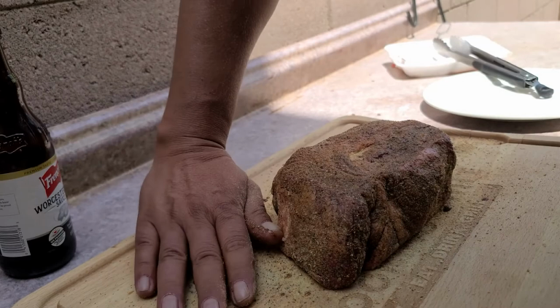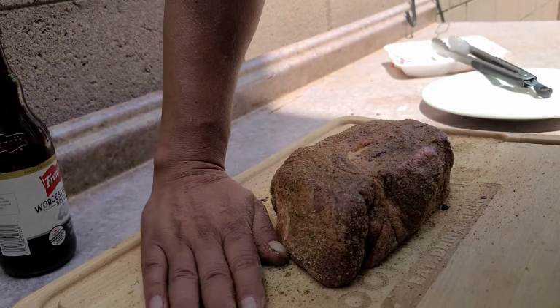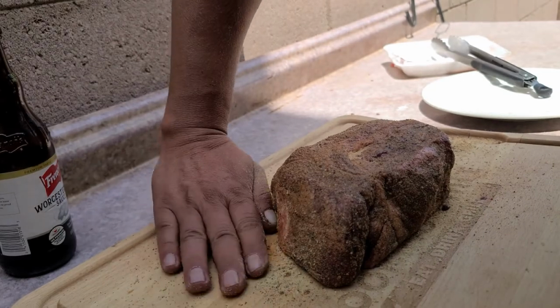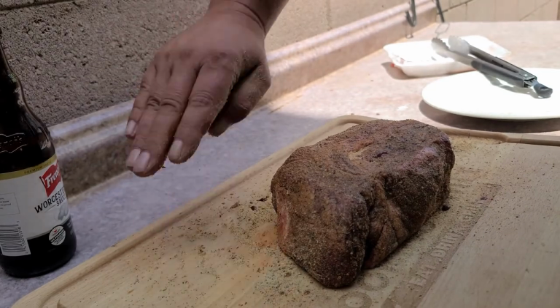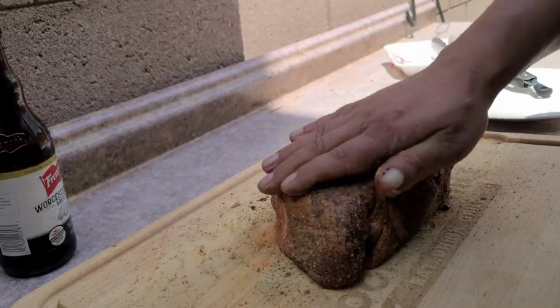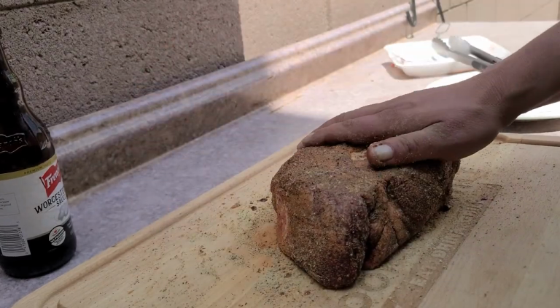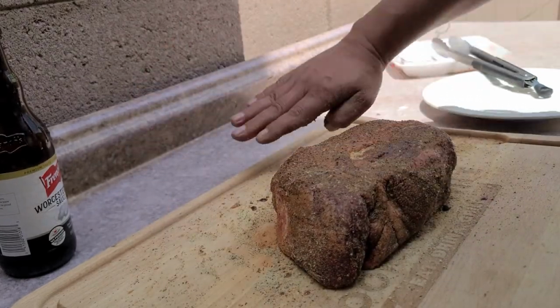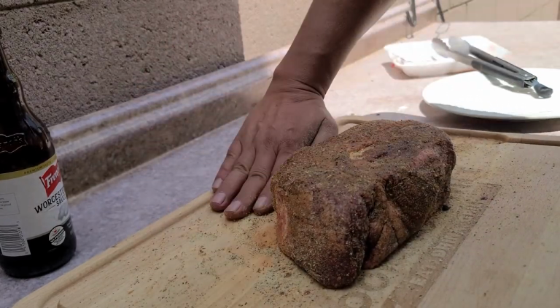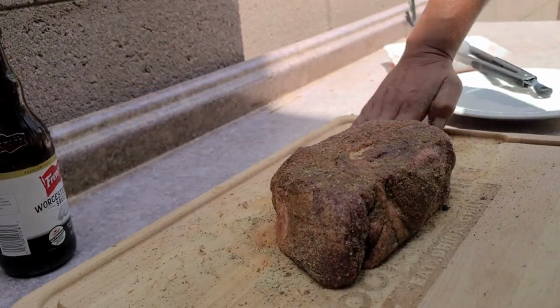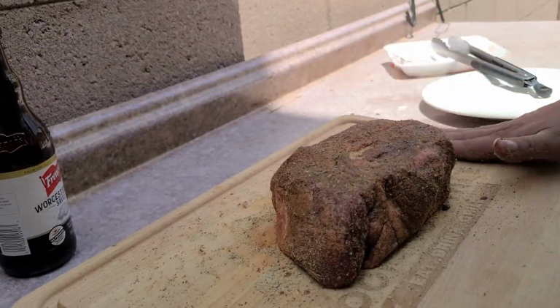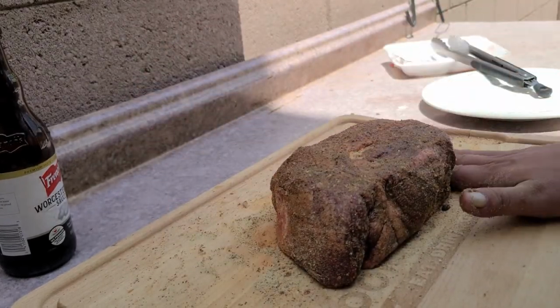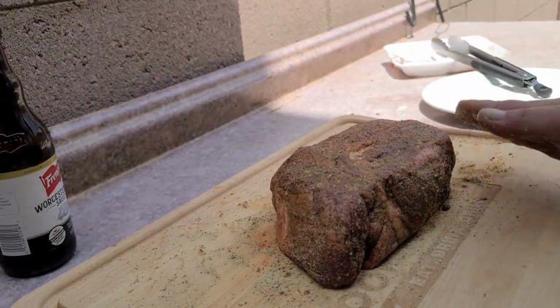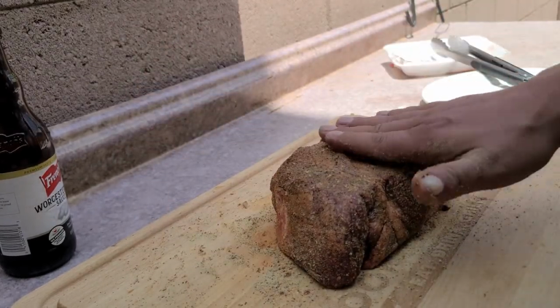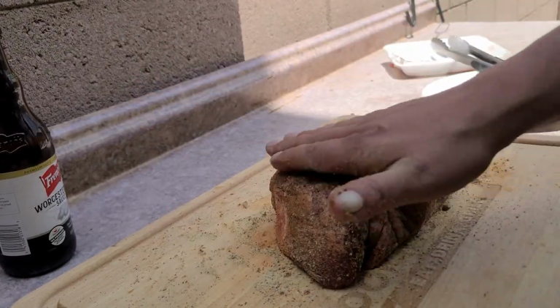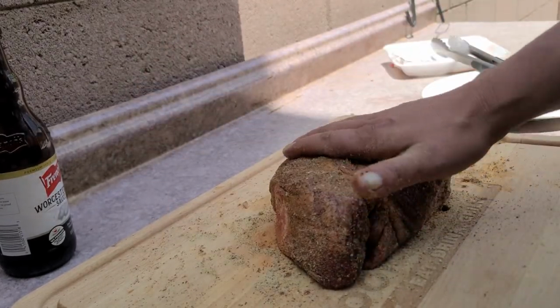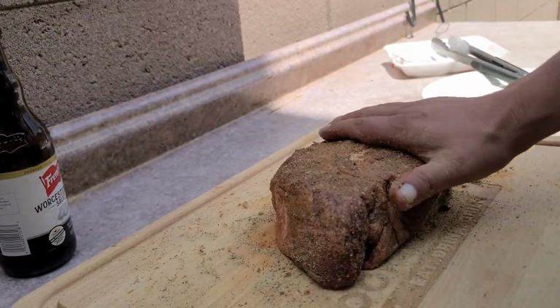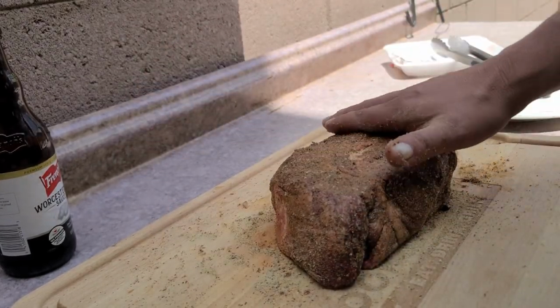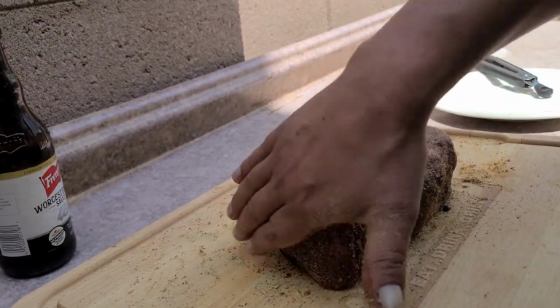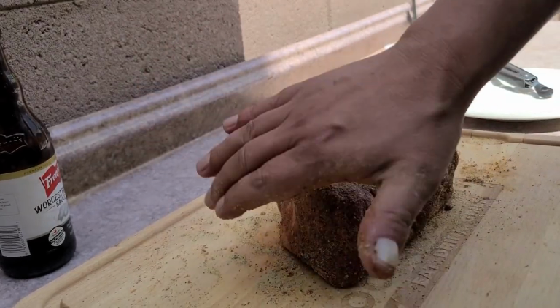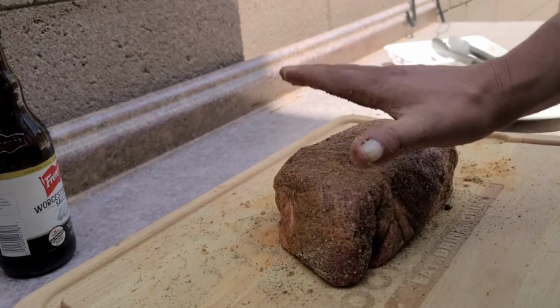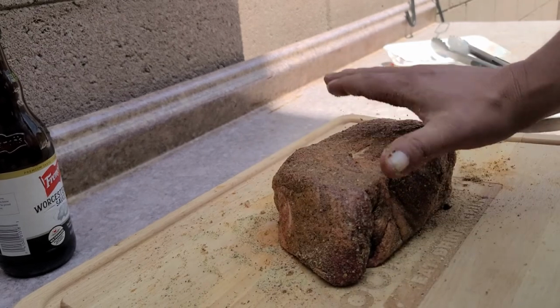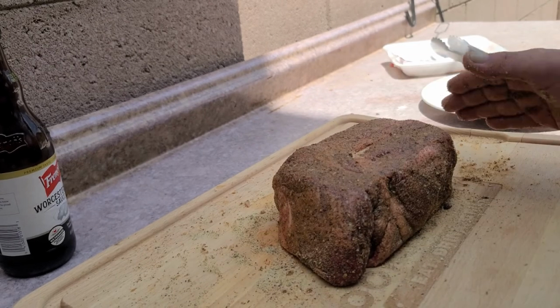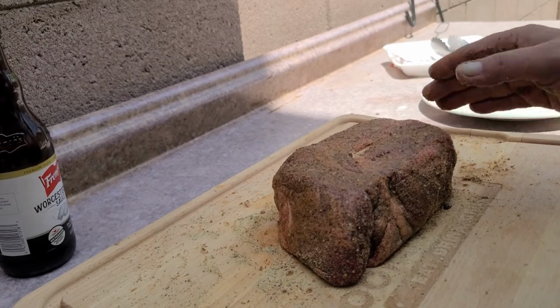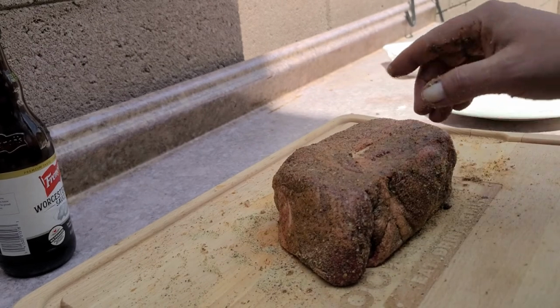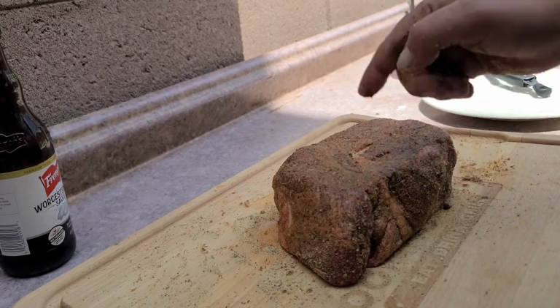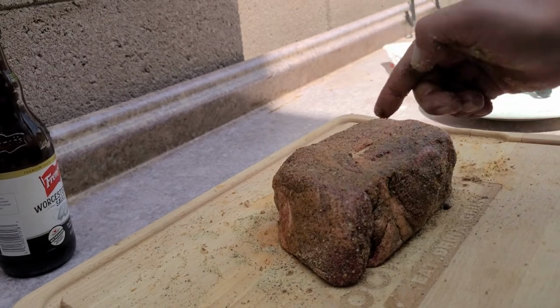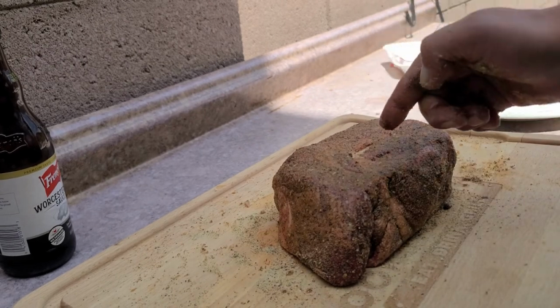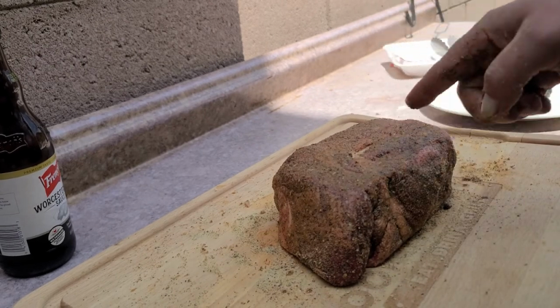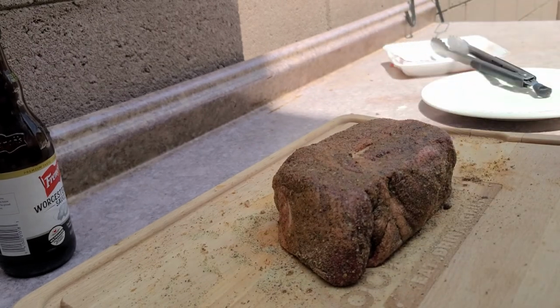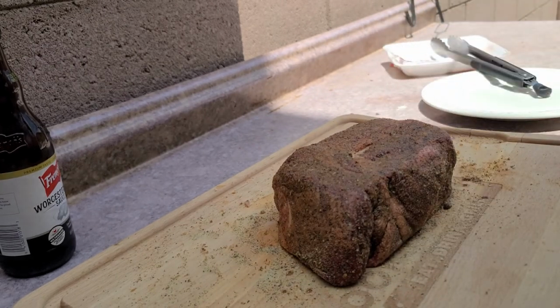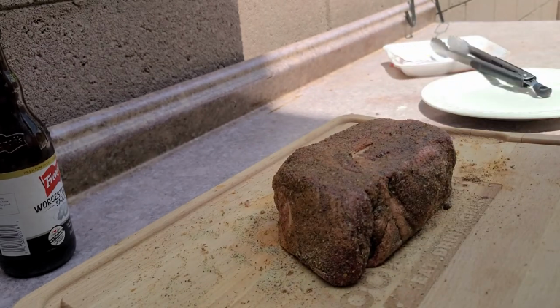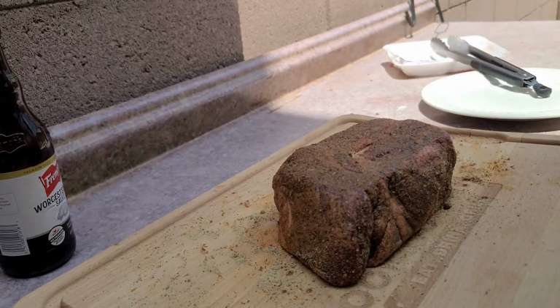Let's take a little bit off the board here and back it up. This thing is ready to go — on to the smoker.